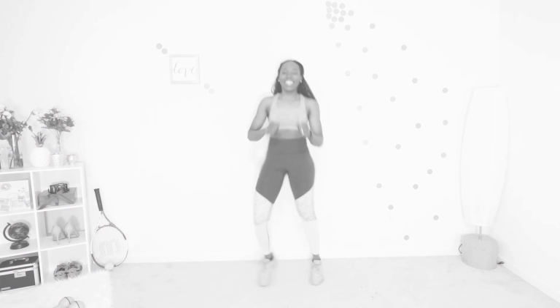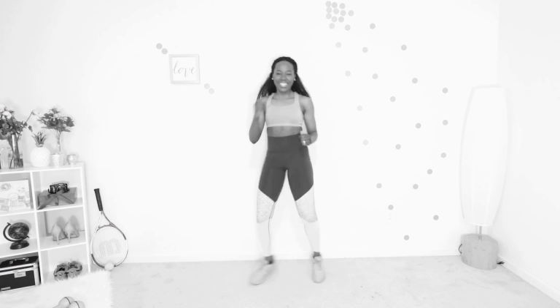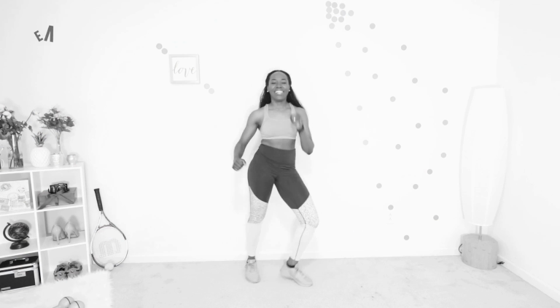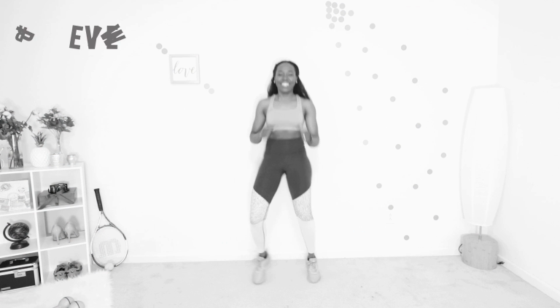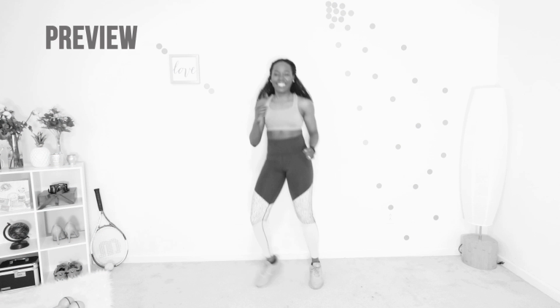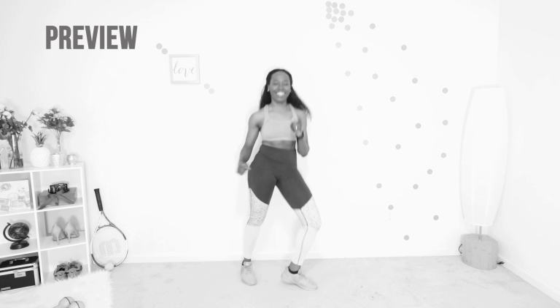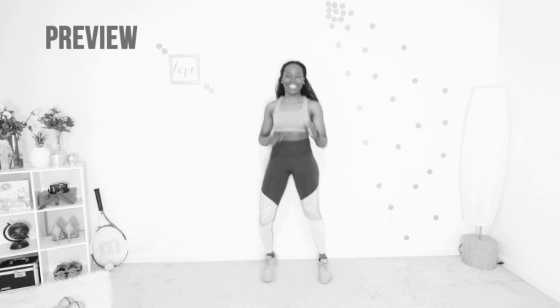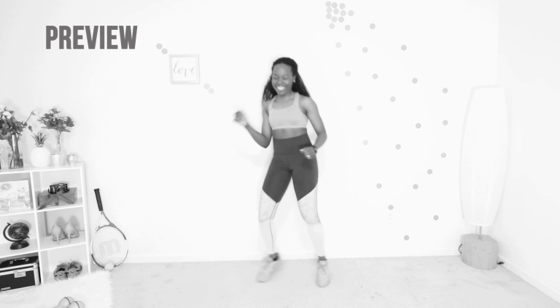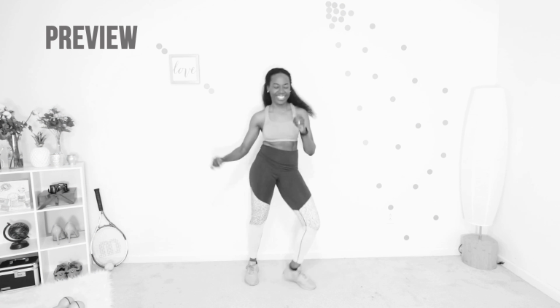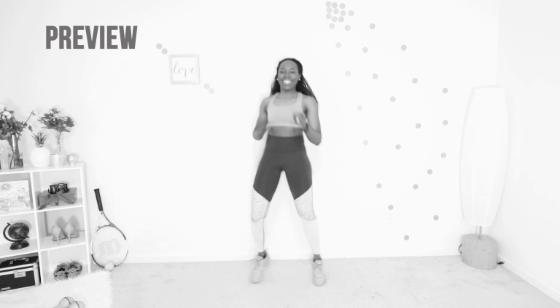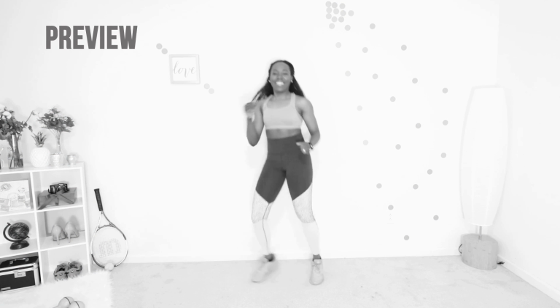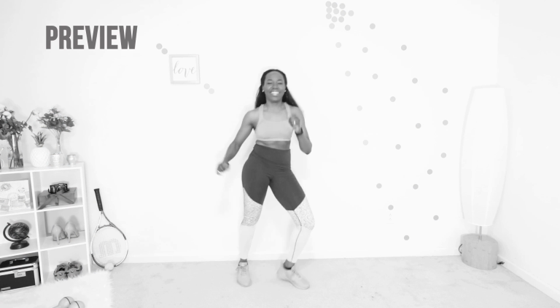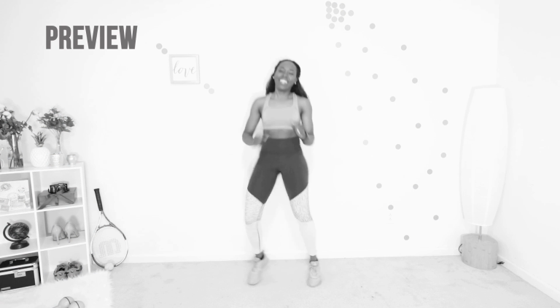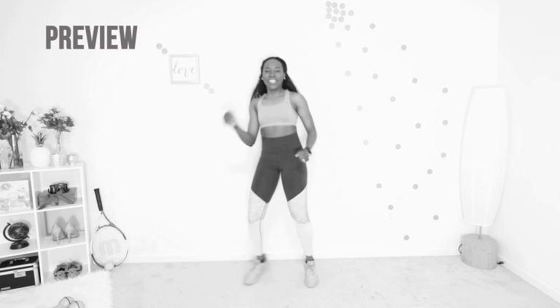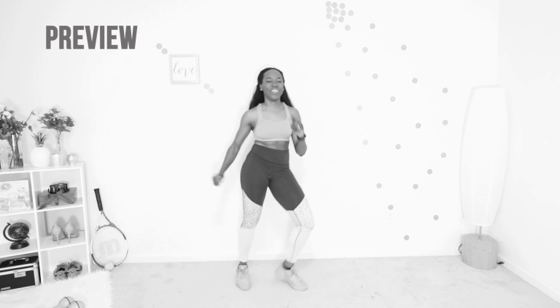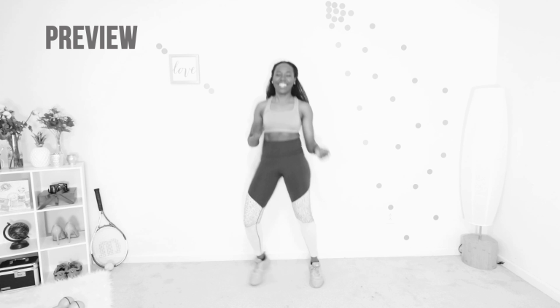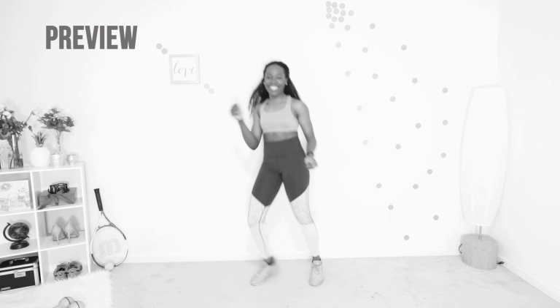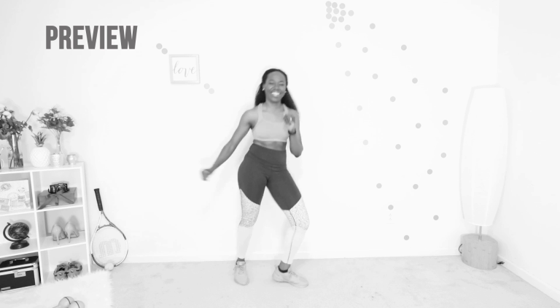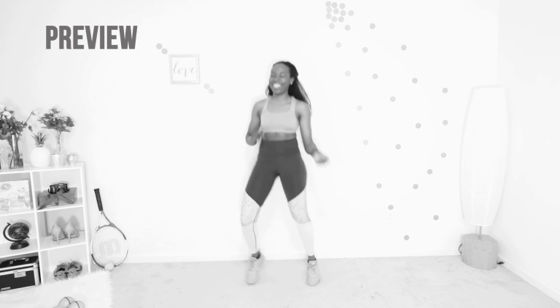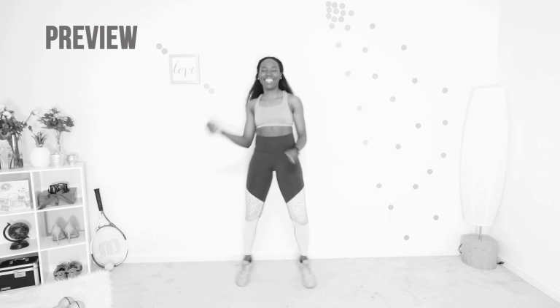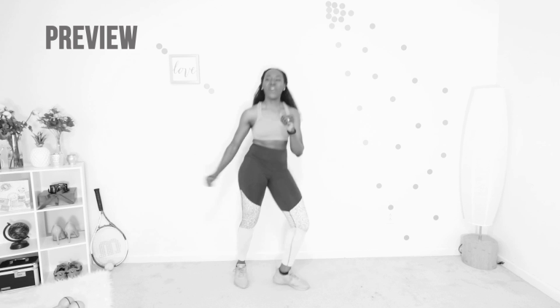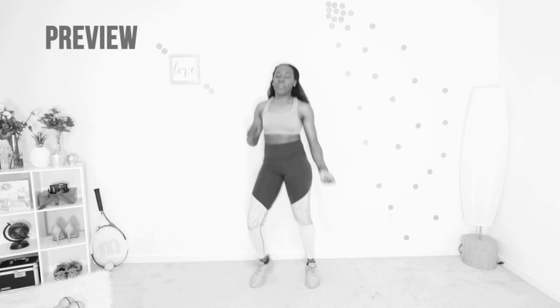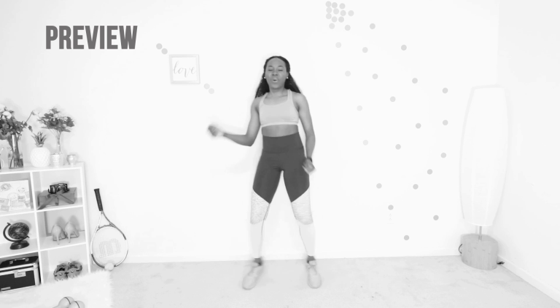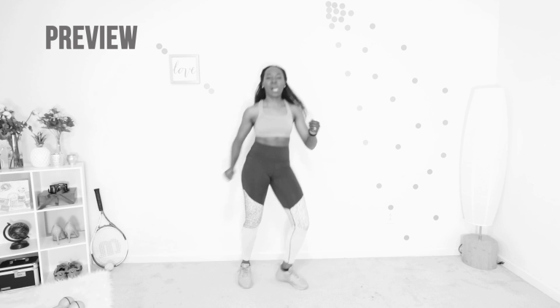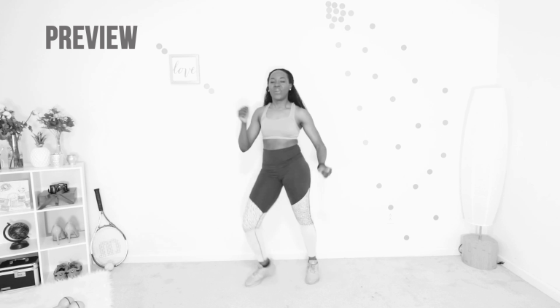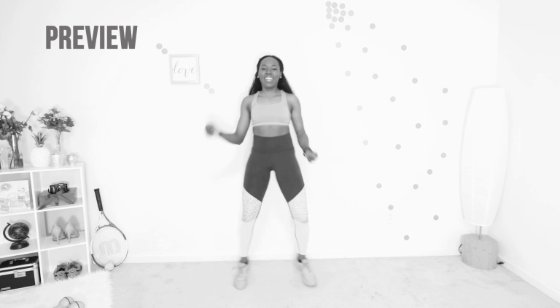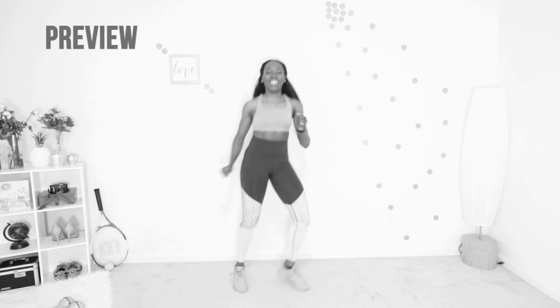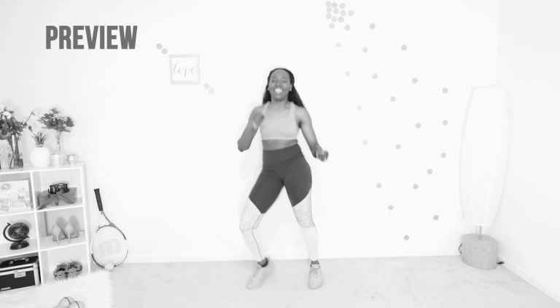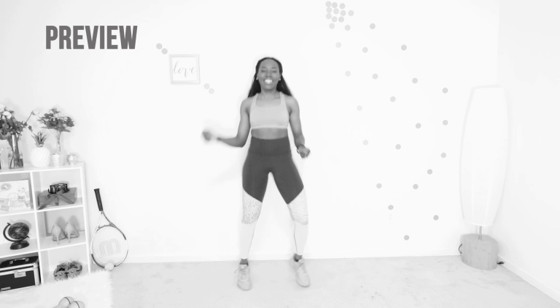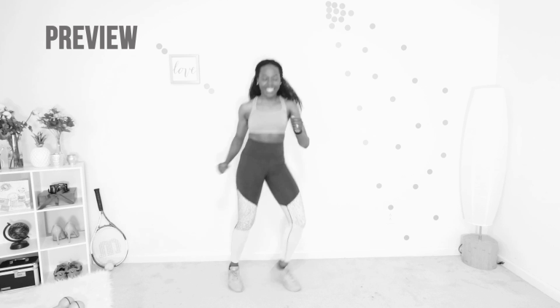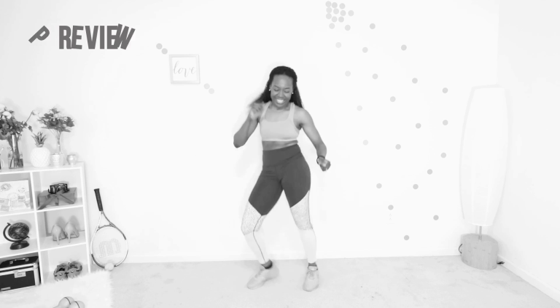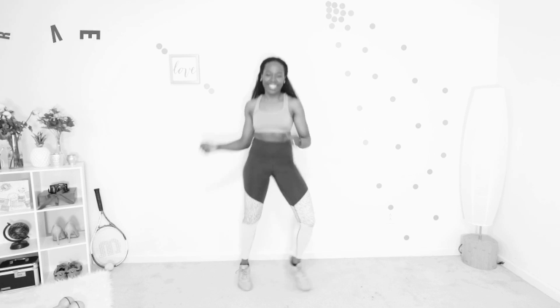Let's go into the boxer shuffle. Your core is tight and you're just shuffling from side to side like Muhammad Ali. Go as fast as you can, go for speed here, go at your own pace but challenge yourself just a little bit, push yourself just a little bit. Are you ready? Let's do it.